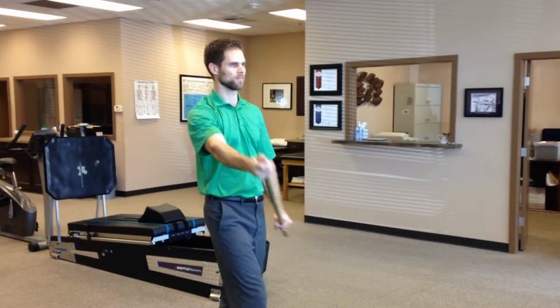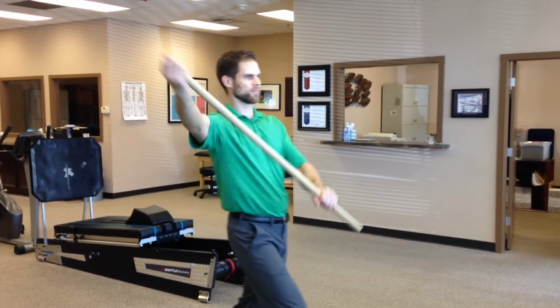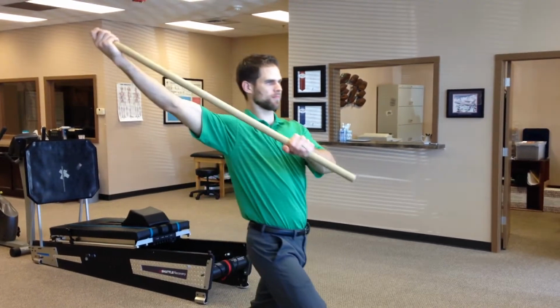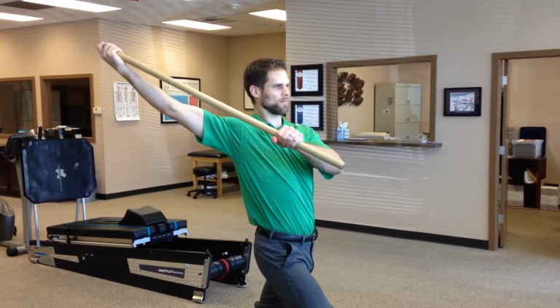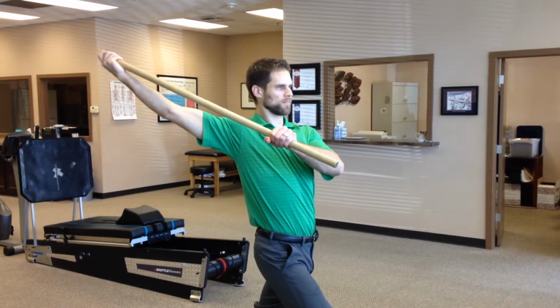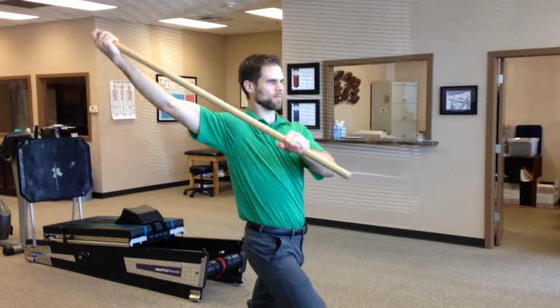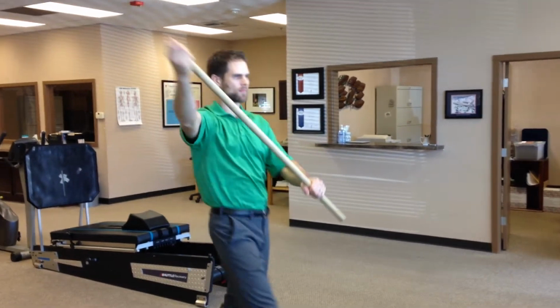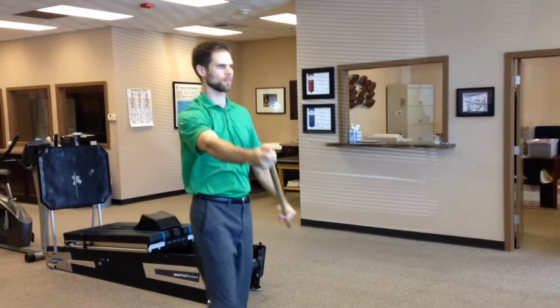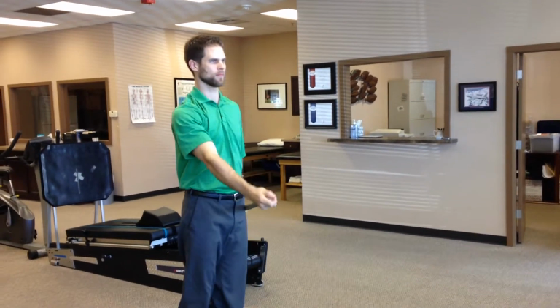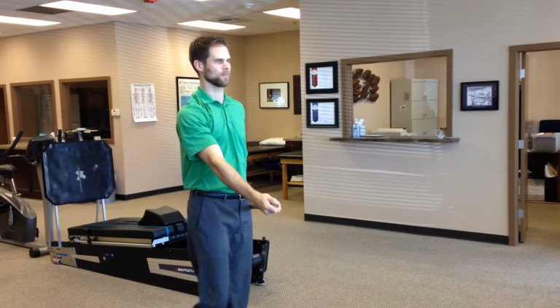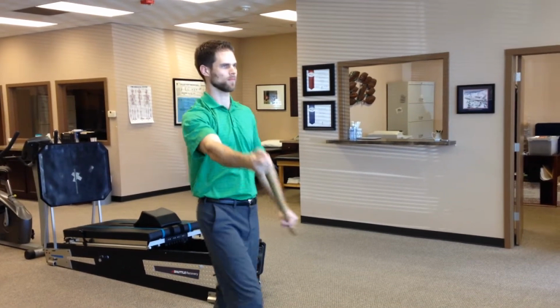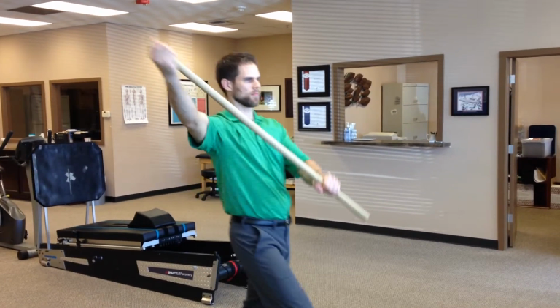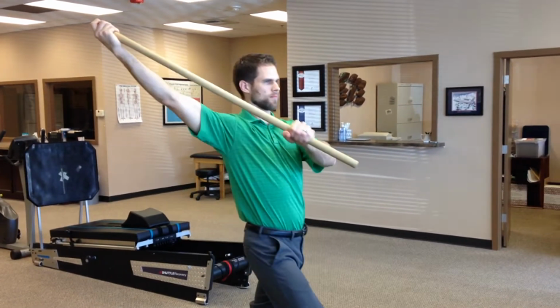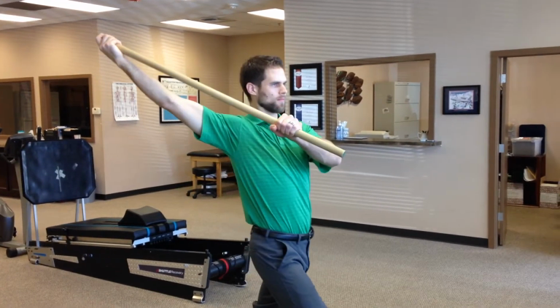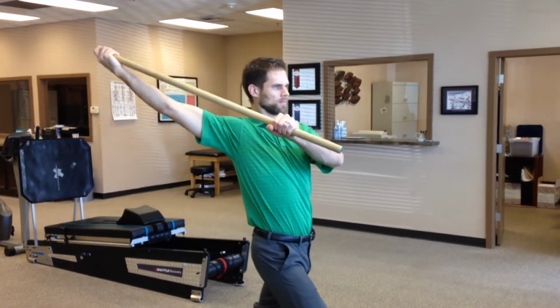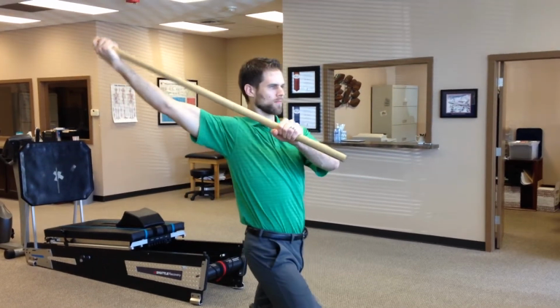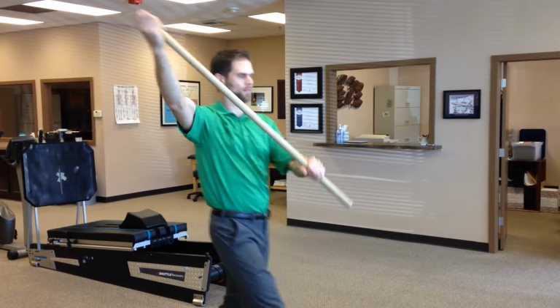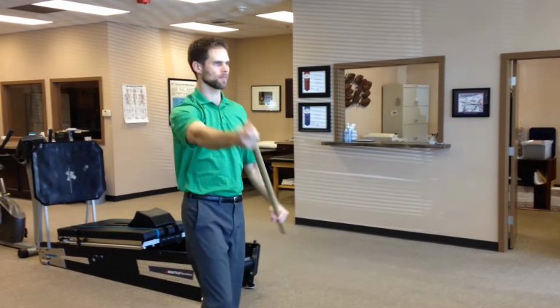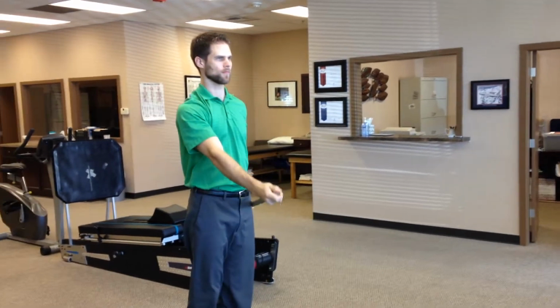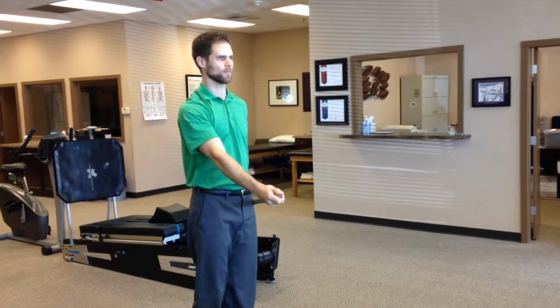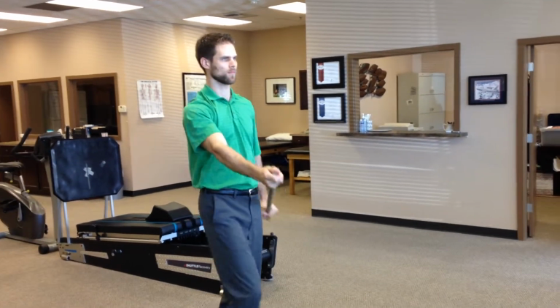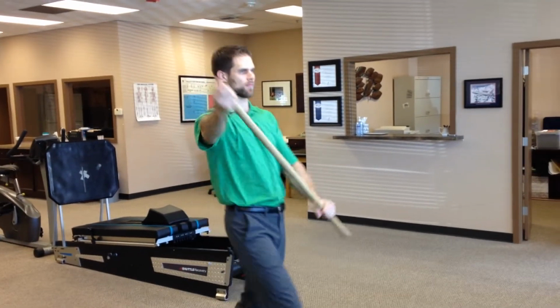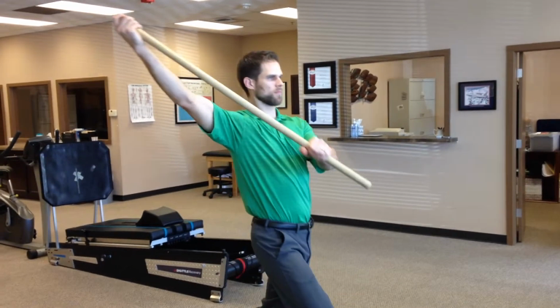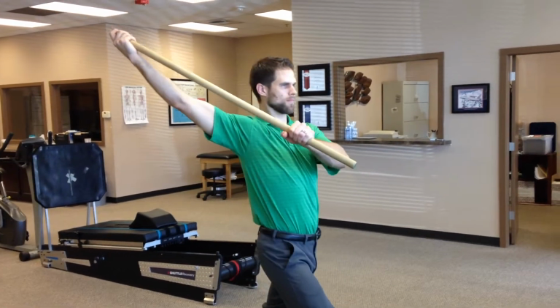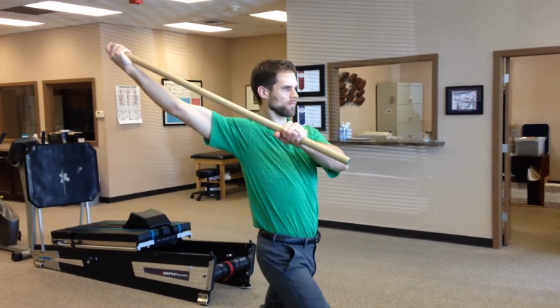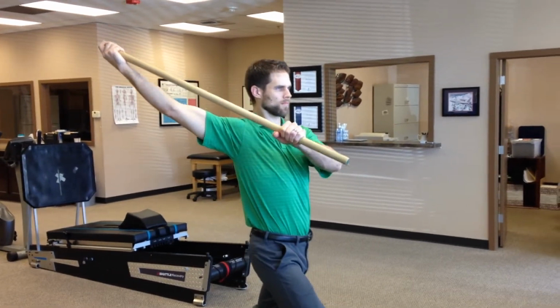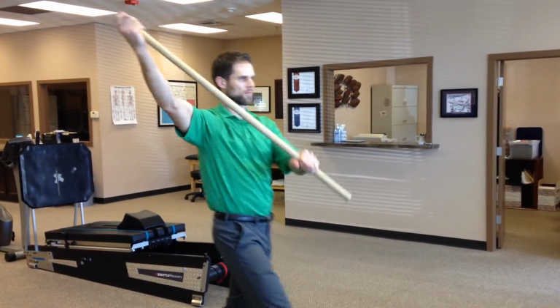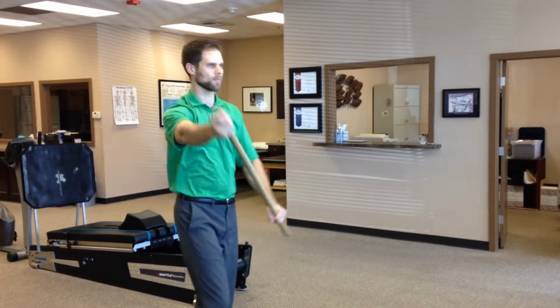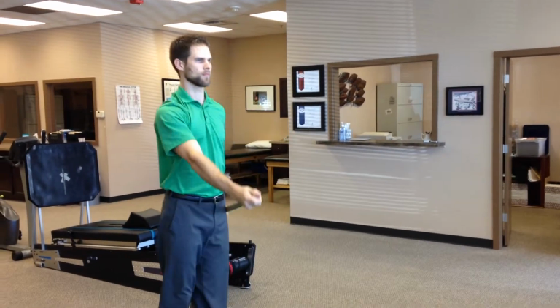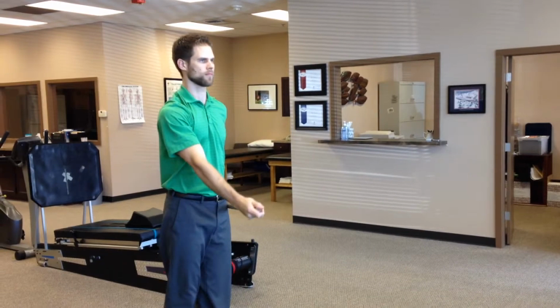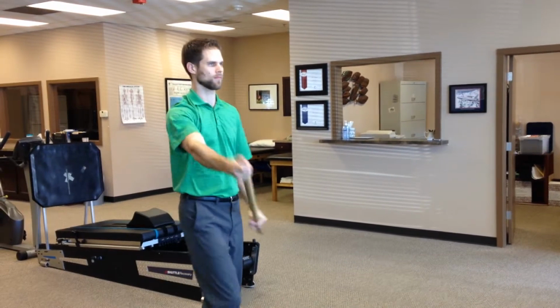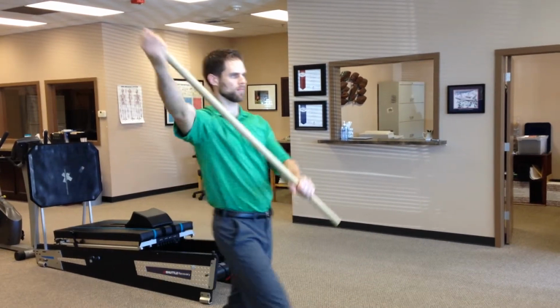Paul is demonstrating this very well, raising his right arm behind him with a little assistance from the stick. The right arm is working; the stick through the left arm is just an assist. Notice how he creates length from his right shoulder across his body diagonally to the front of his left hip.